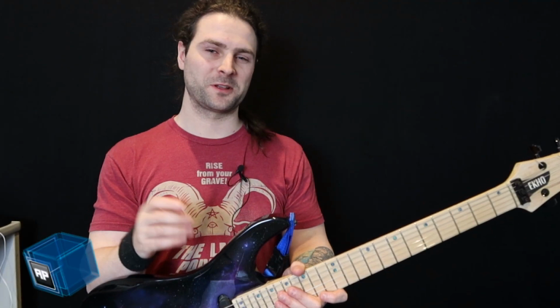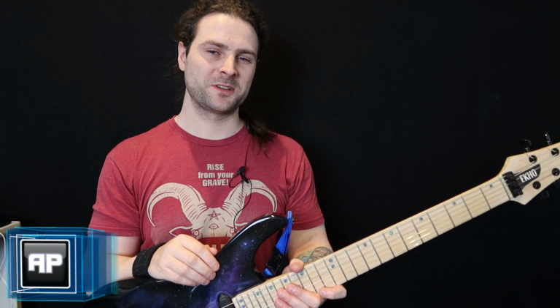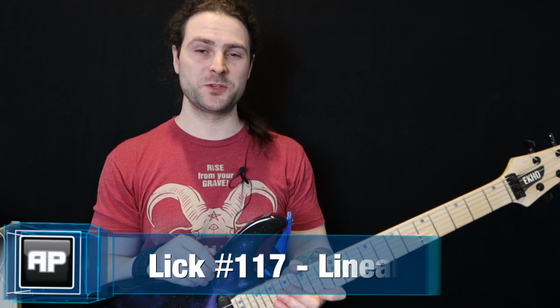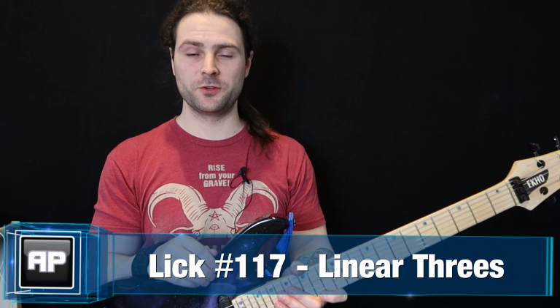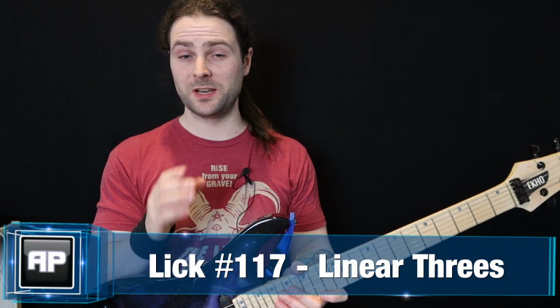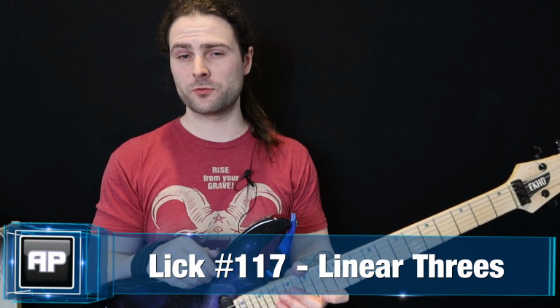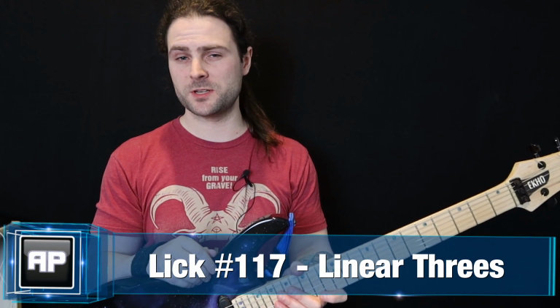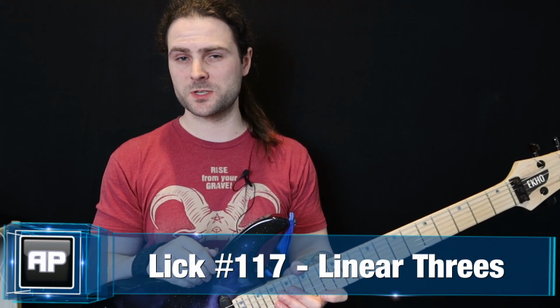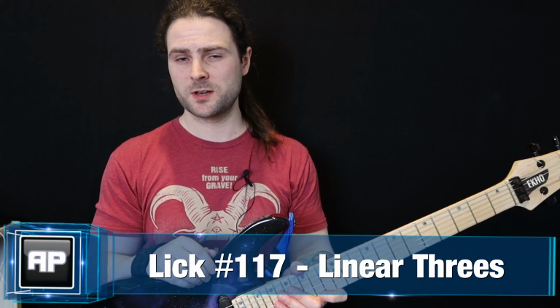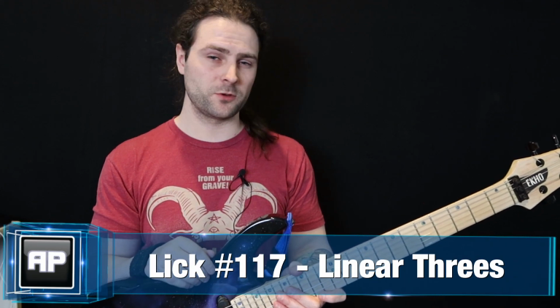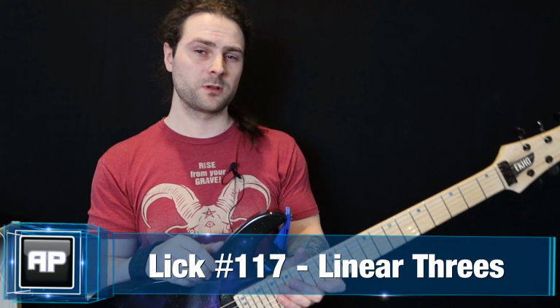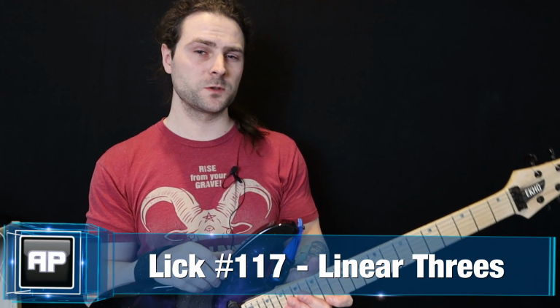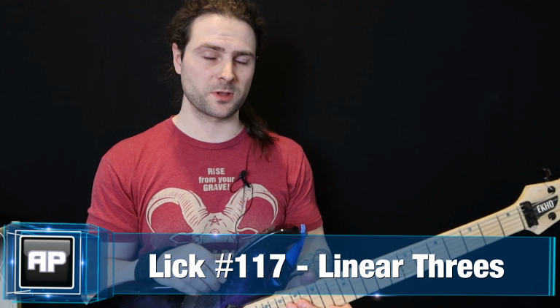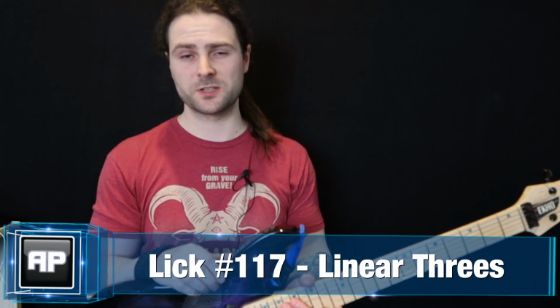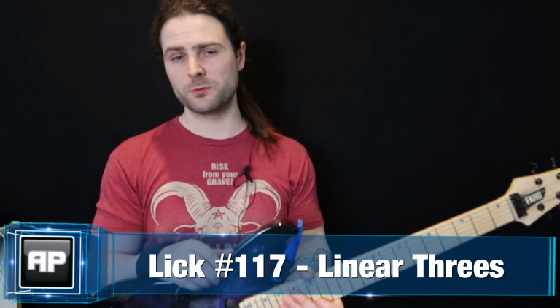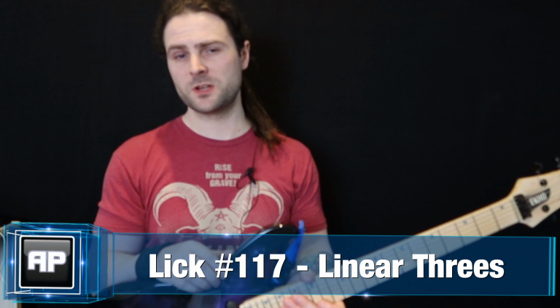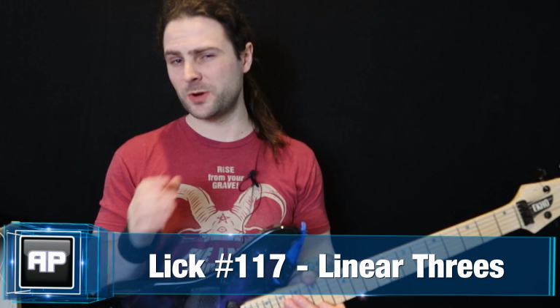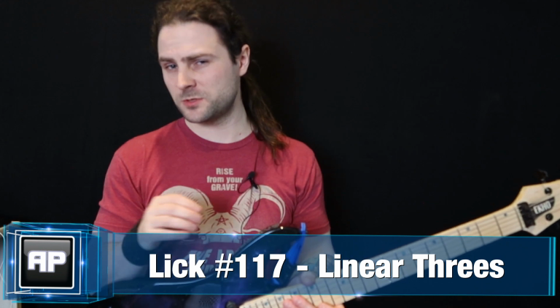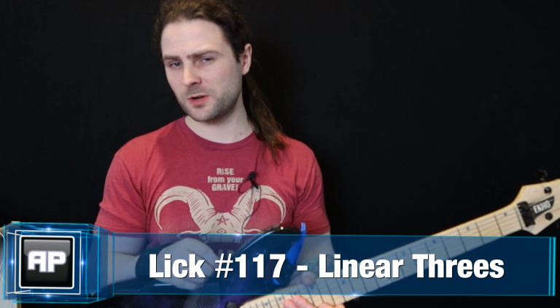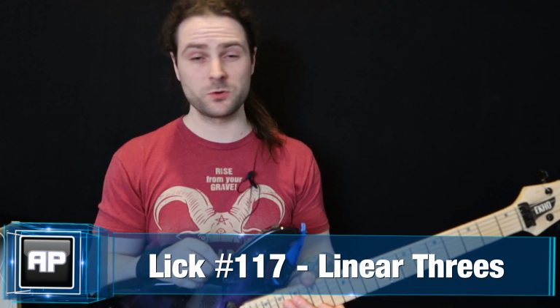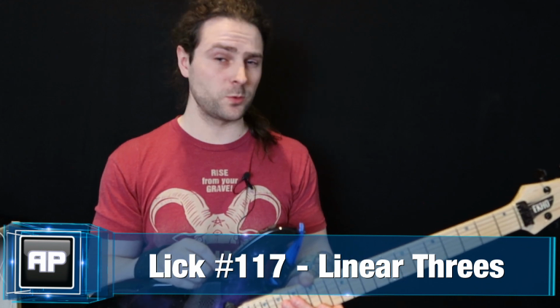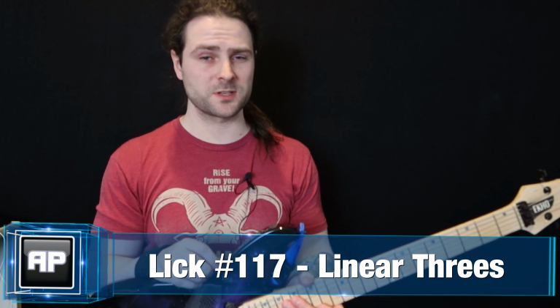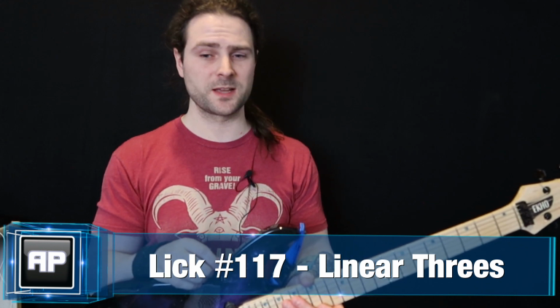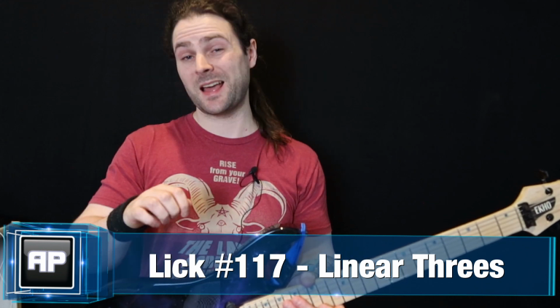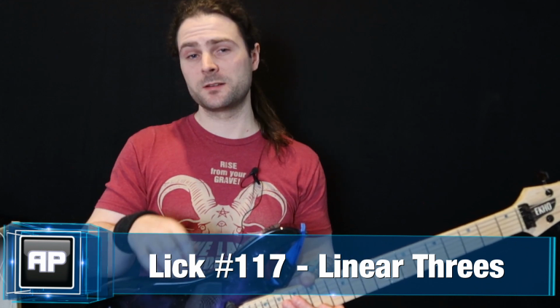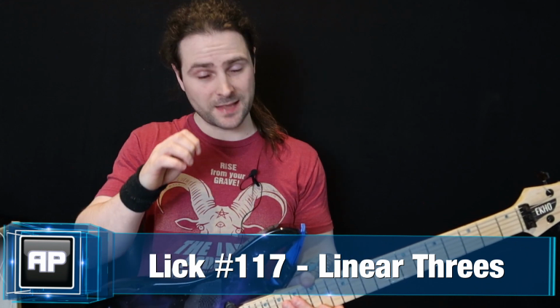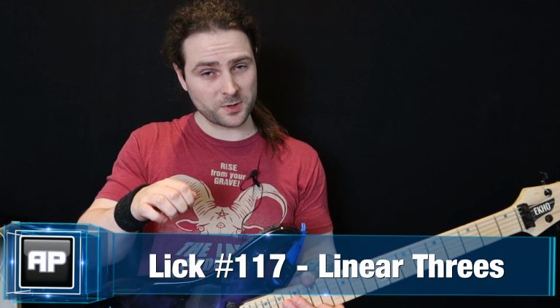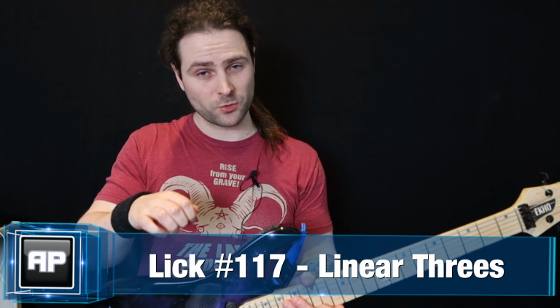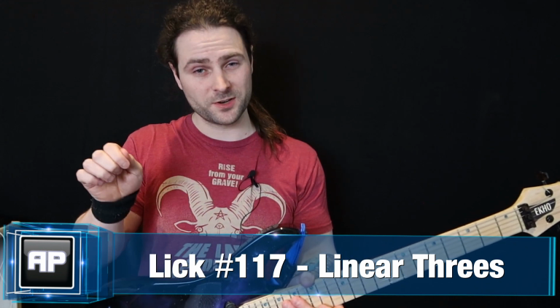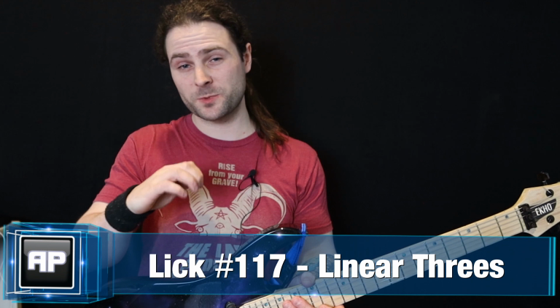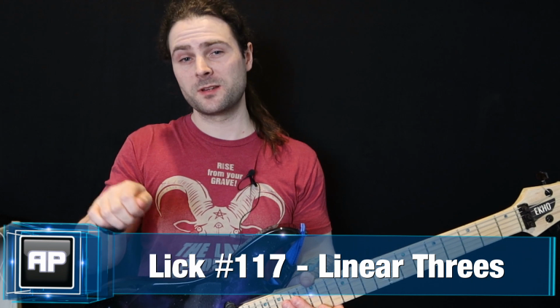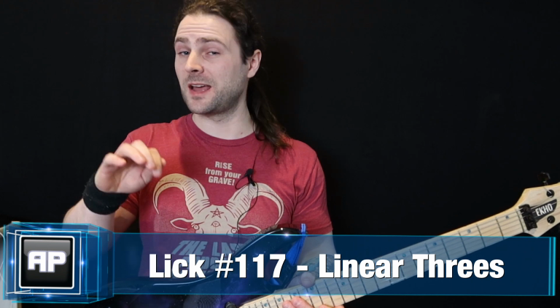Finally, an easy way to do the linear three sequence. Now, if you were to alternate pick every single note of this, you'd have to do some pretty brutal two-way pick slanting, downward pick slant orientated cross picking, and upward pick slant orientated cross picking as well.